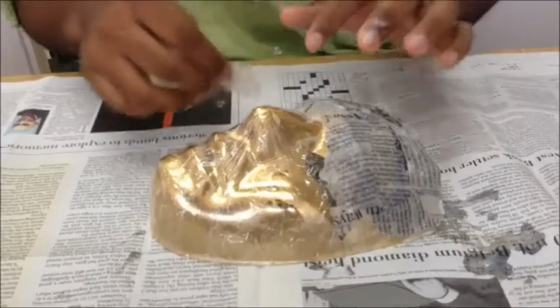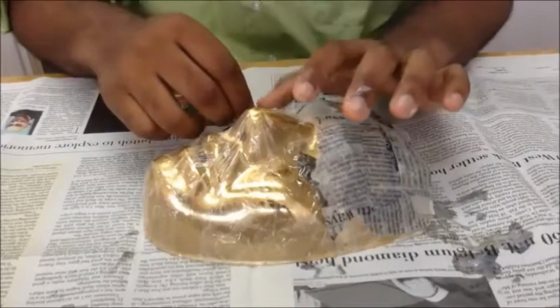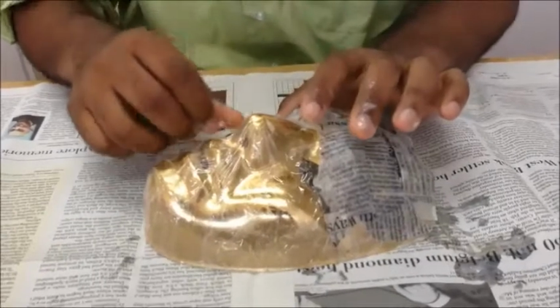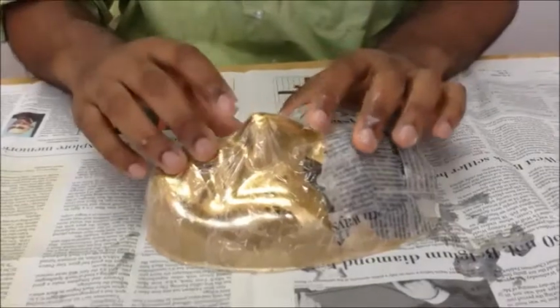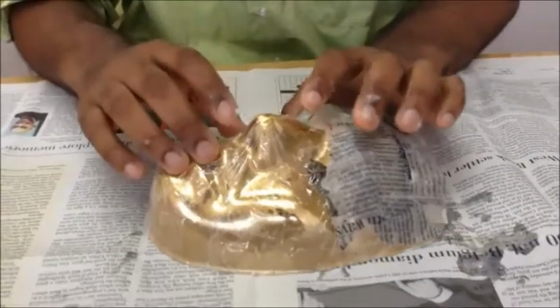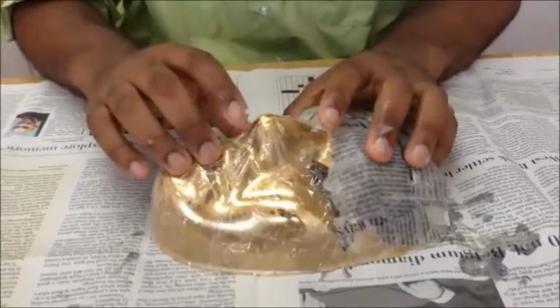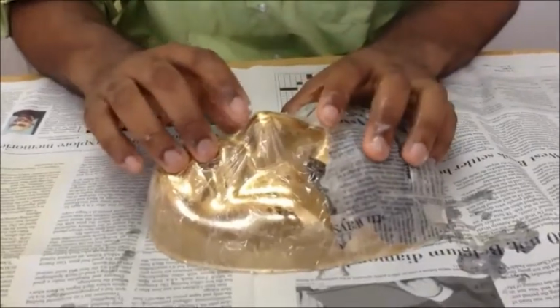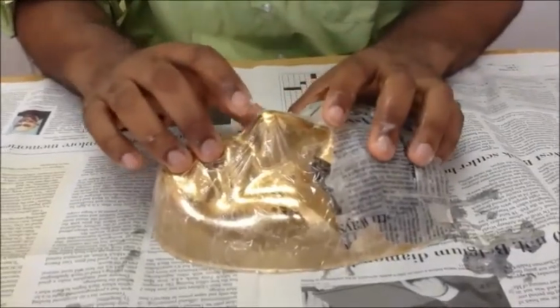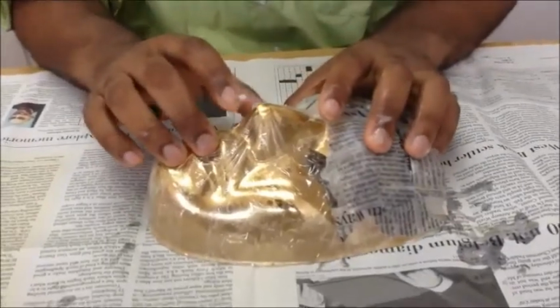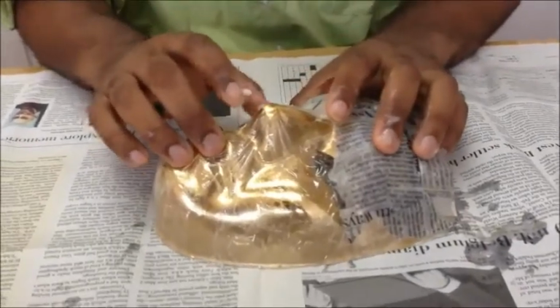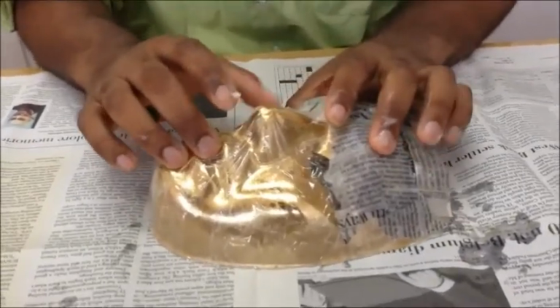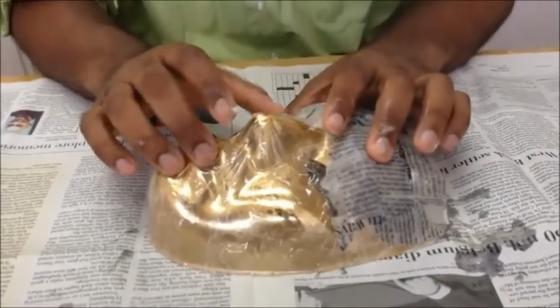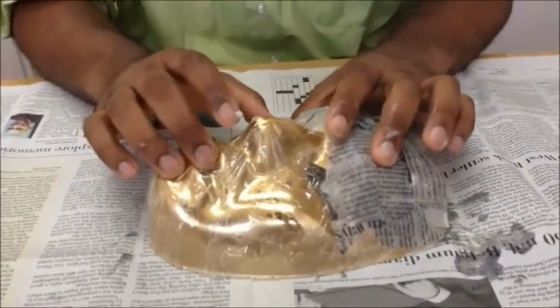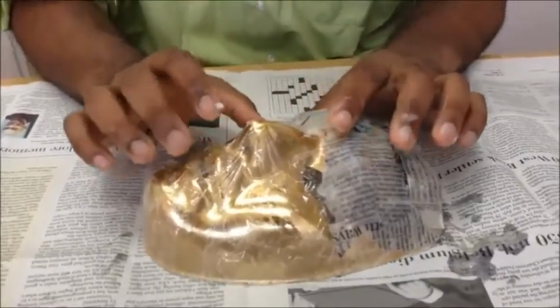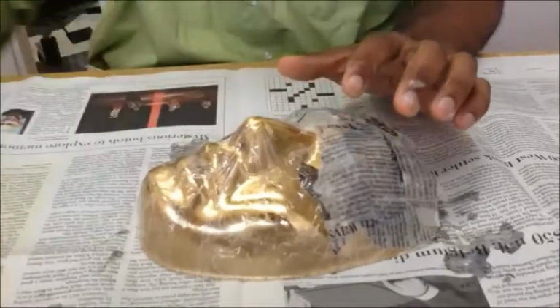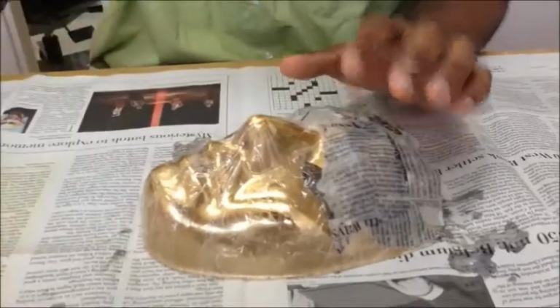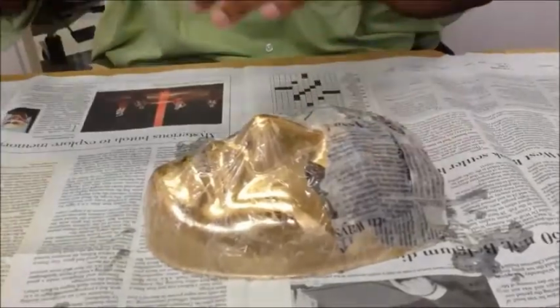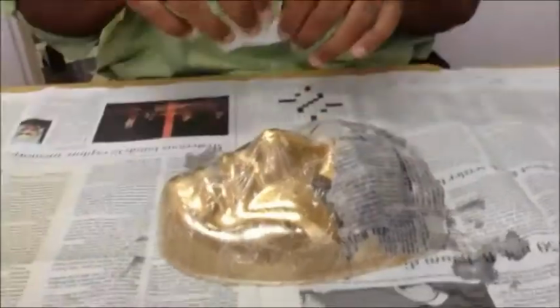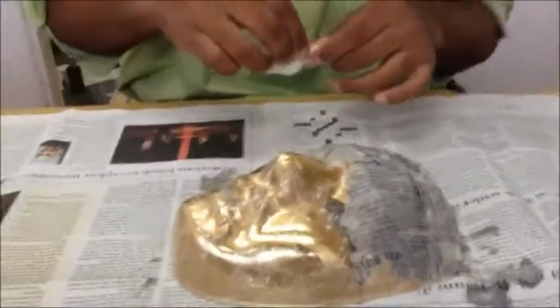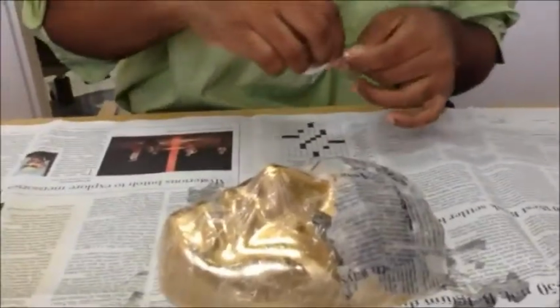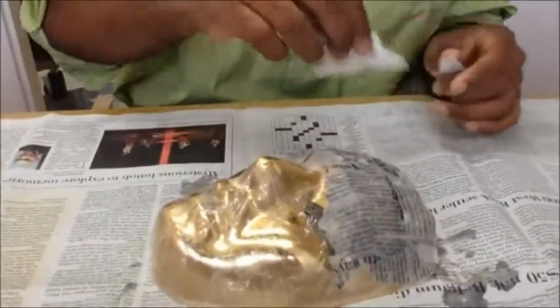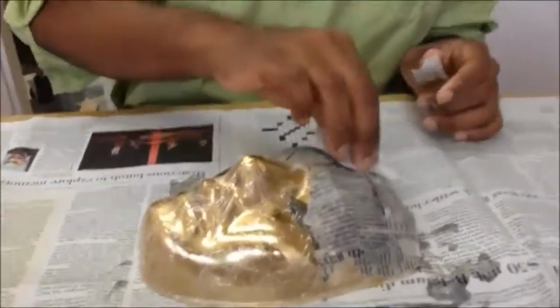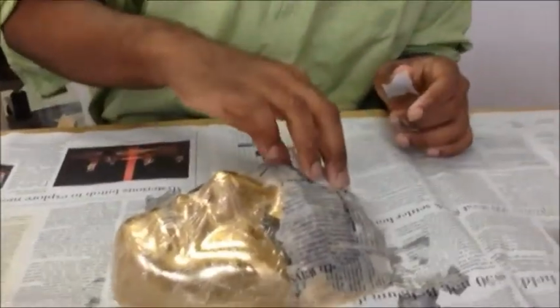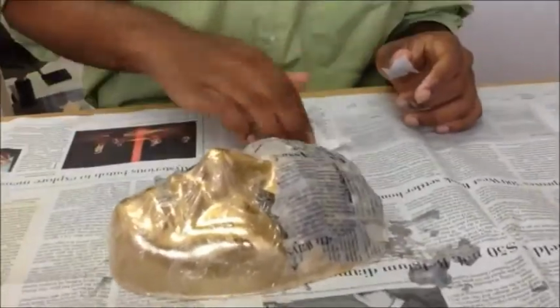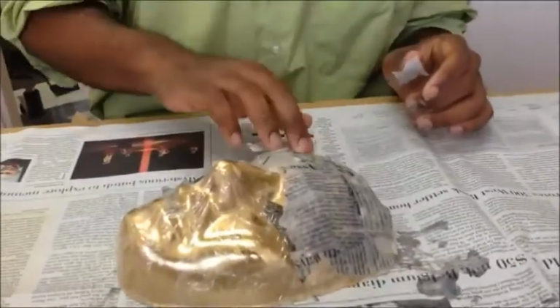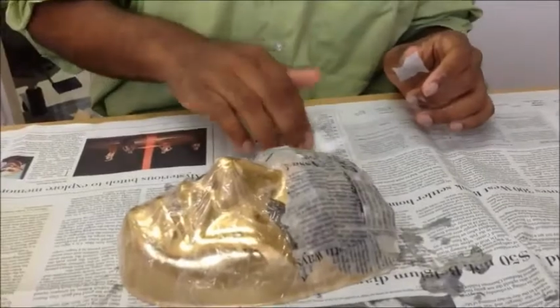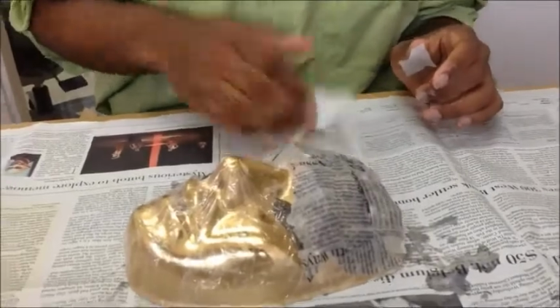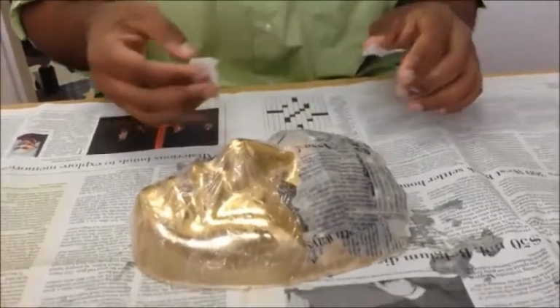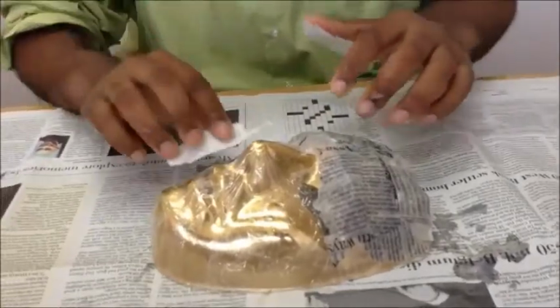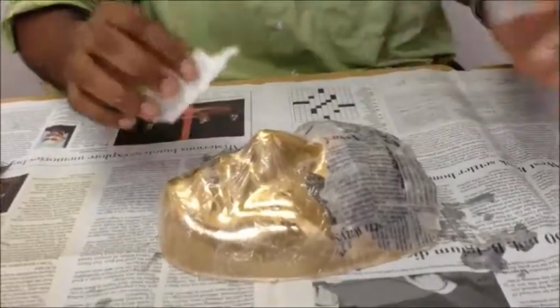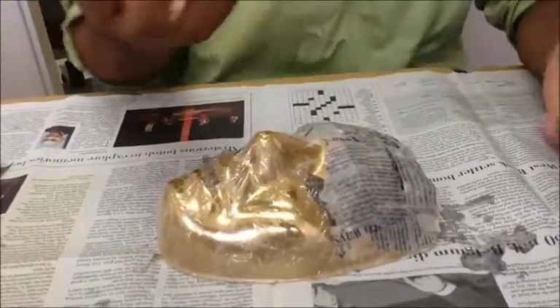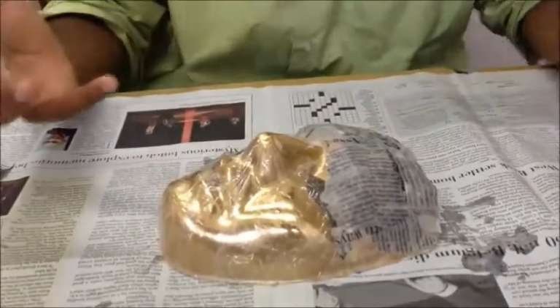So you're gonna do two layers, two layers of newspaper, then one layer of white paper. Why you gotta be white? Well, we could use black paper, but then you'd be accusing me like 'why you gotta be black?' Come on, we're doing blackface now? We have Uncle Tom on the mask? Is that what we're doing? I need more glue.